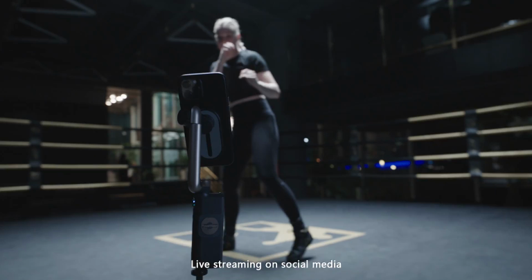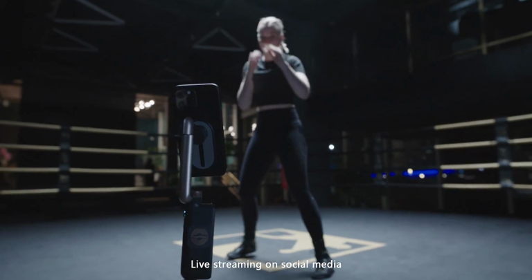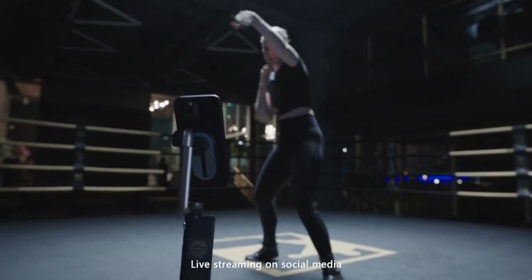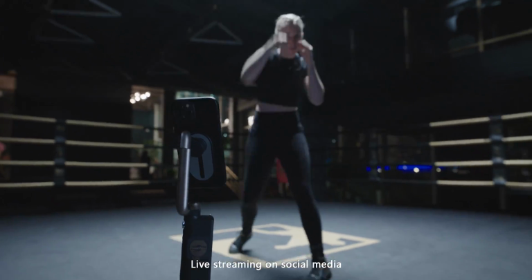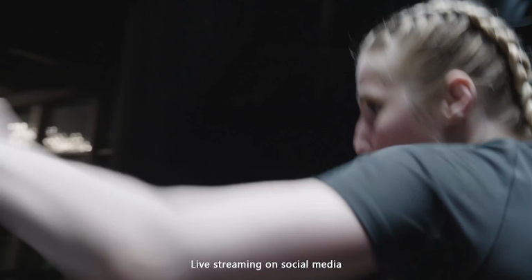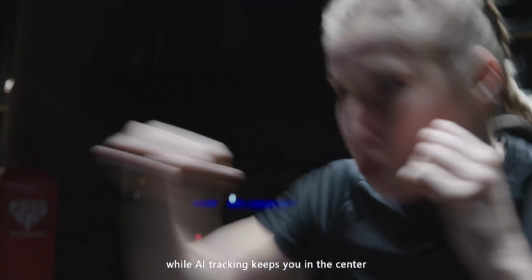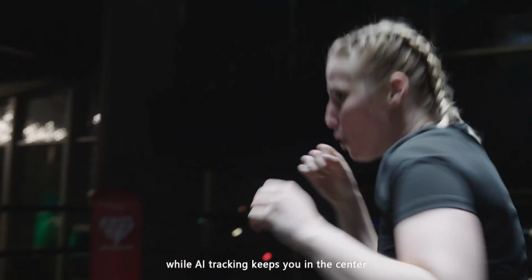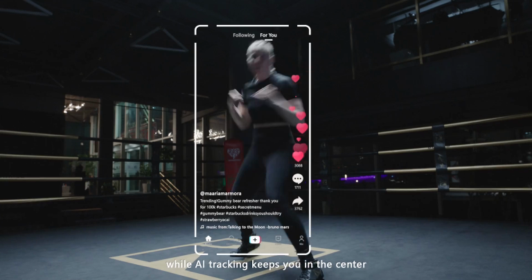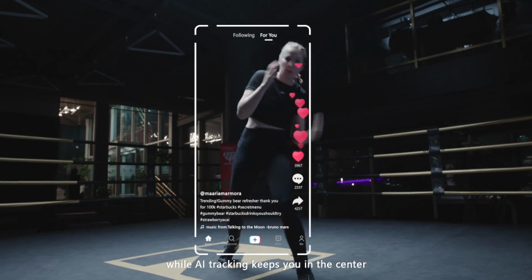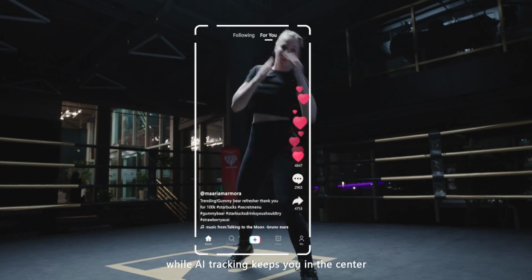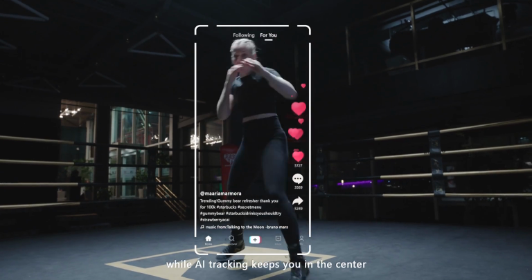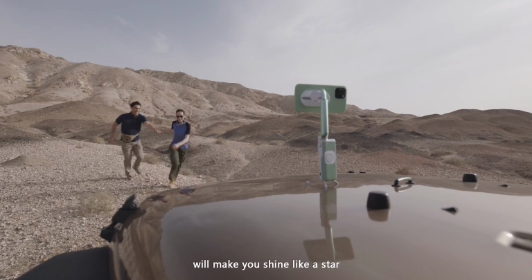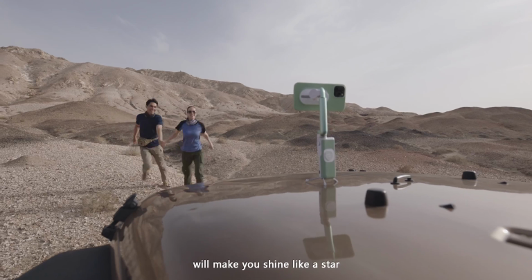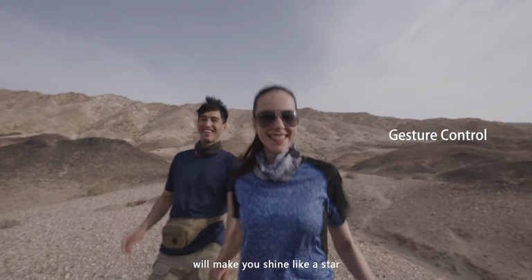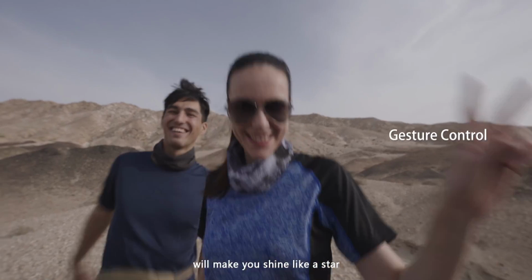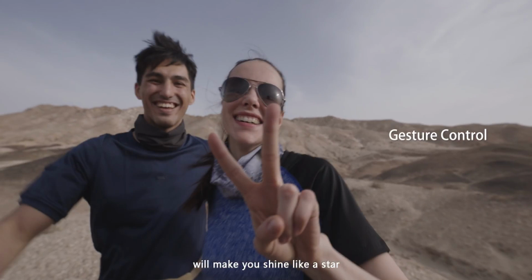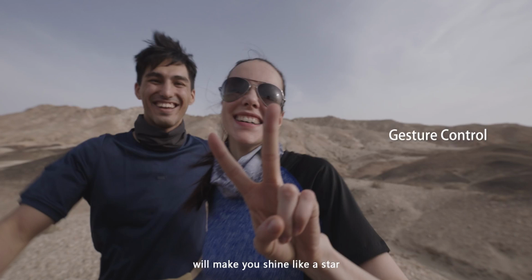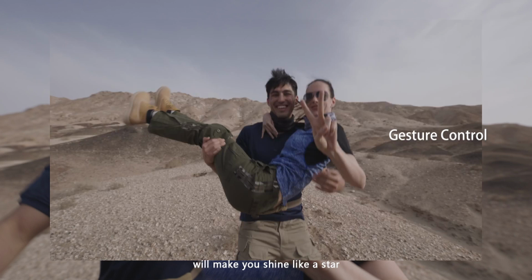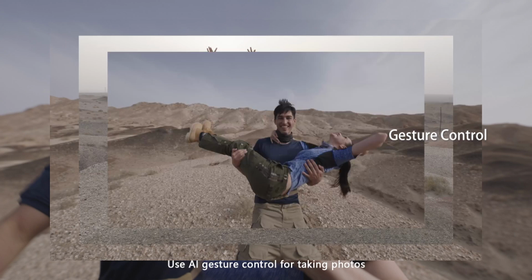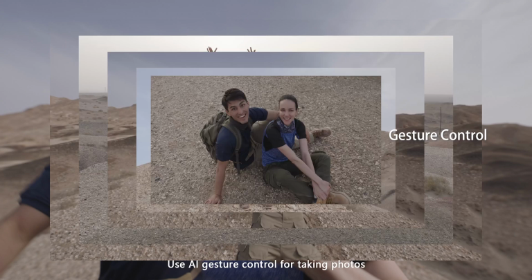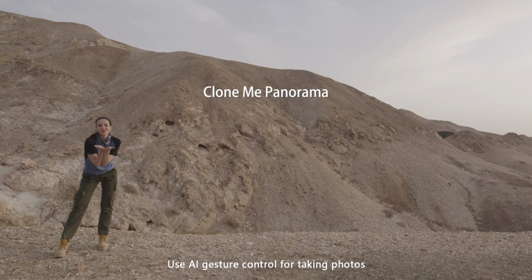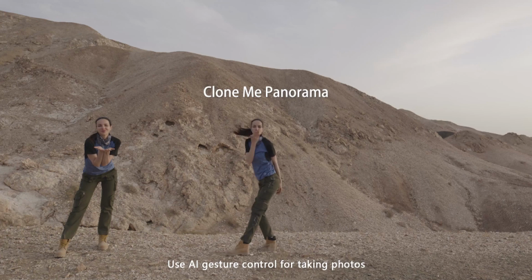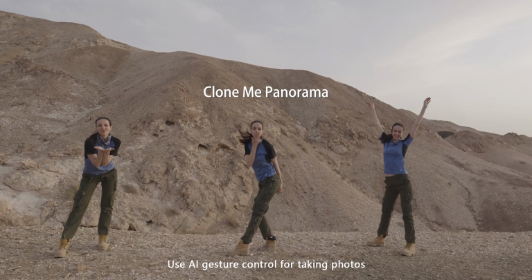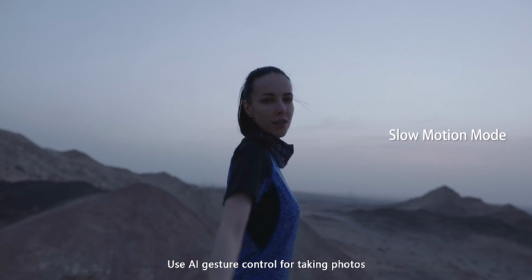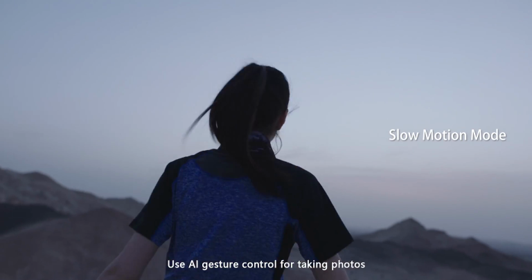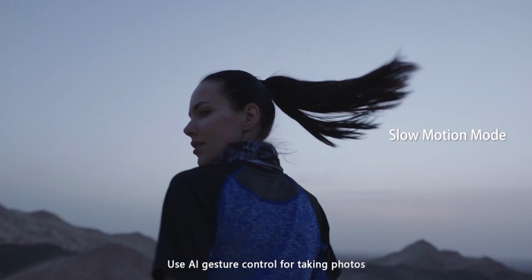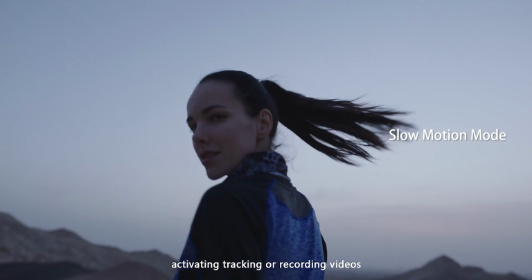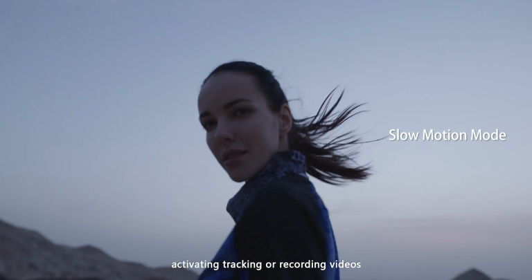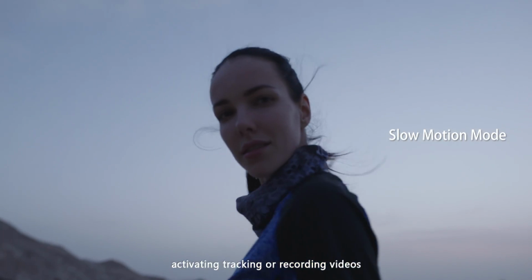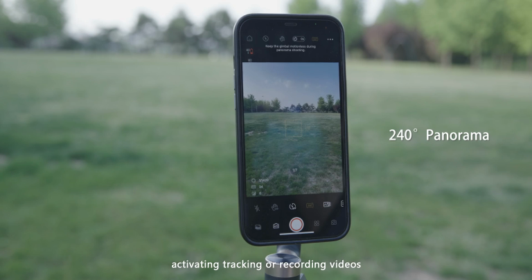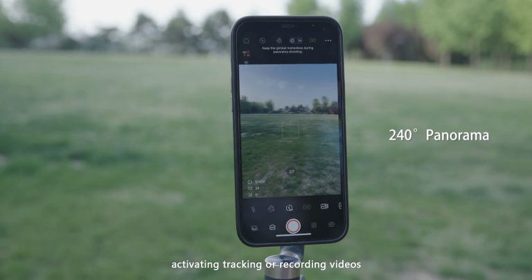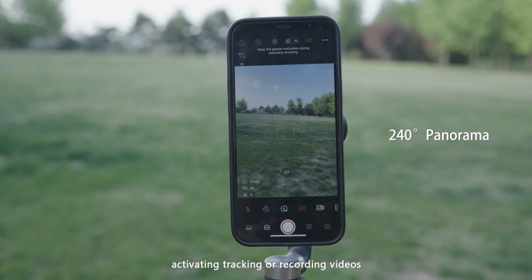Live-streaming on social media while AI tracking keeps you in the center will make you shine like a star. Use AI gesture control for taking photos, activating tracking, or recording video.